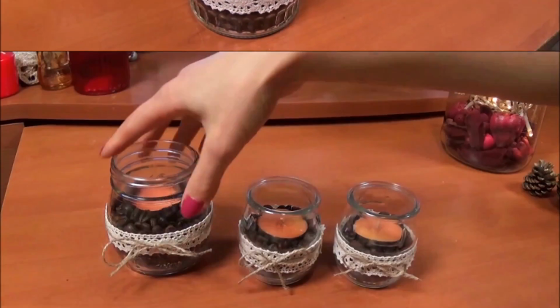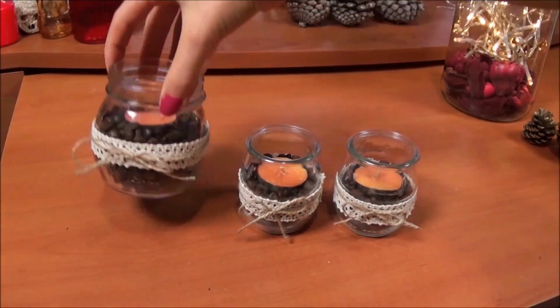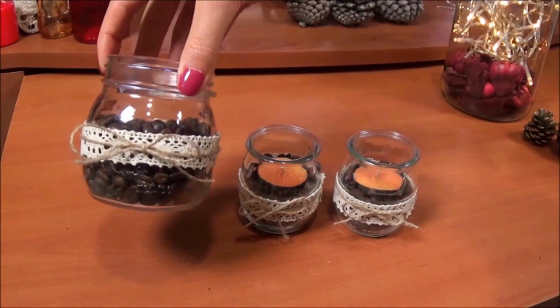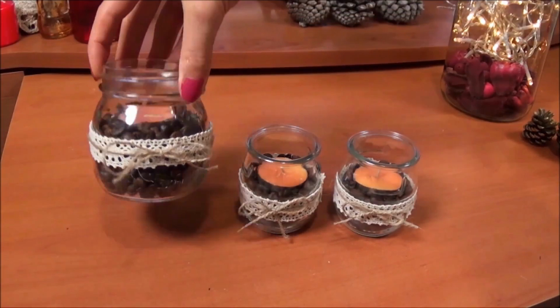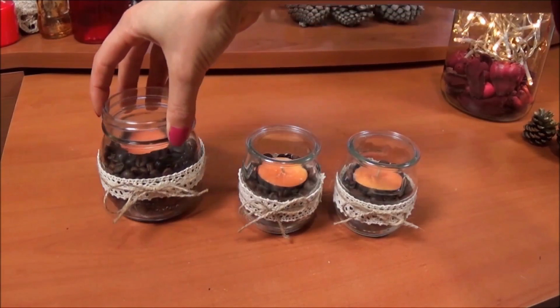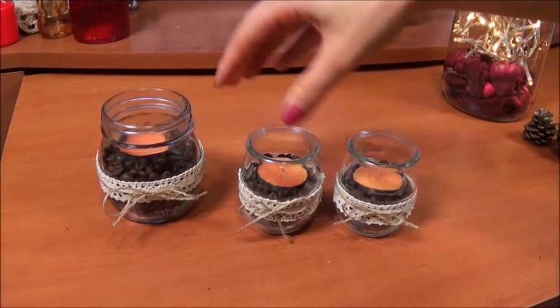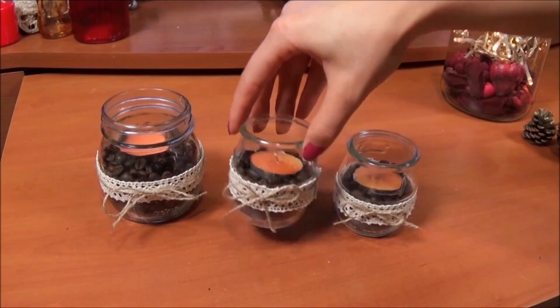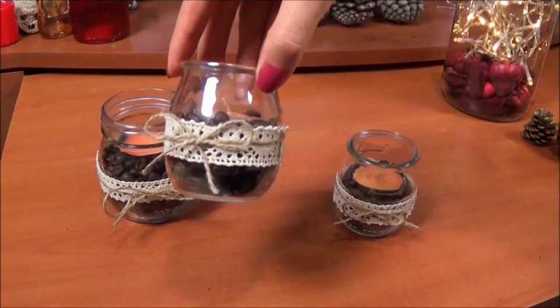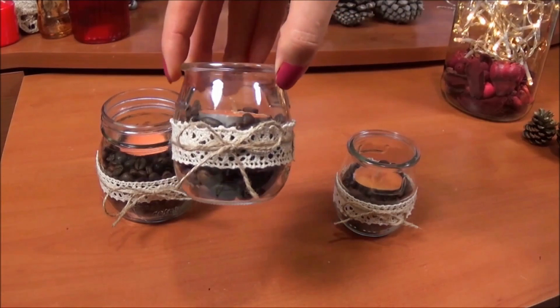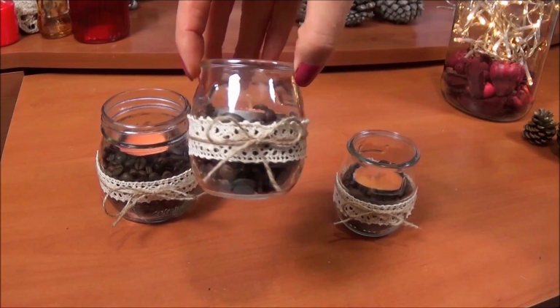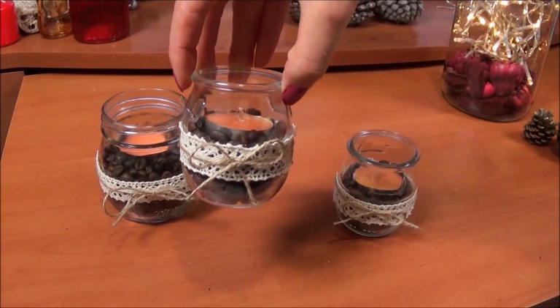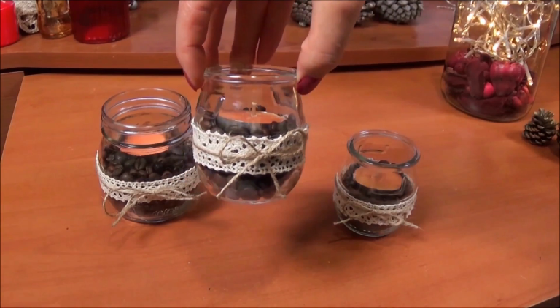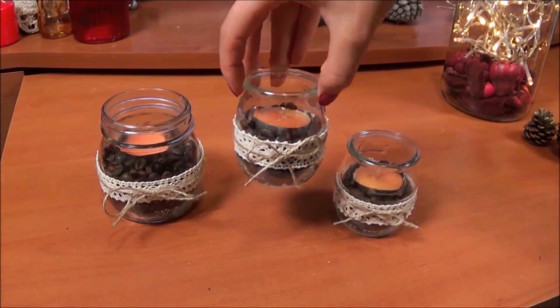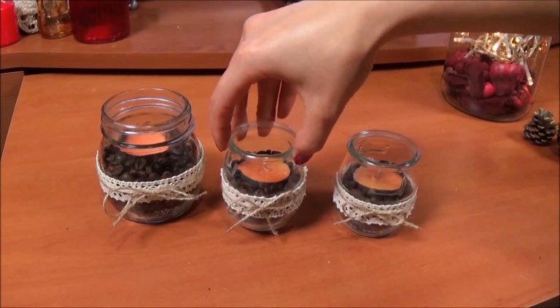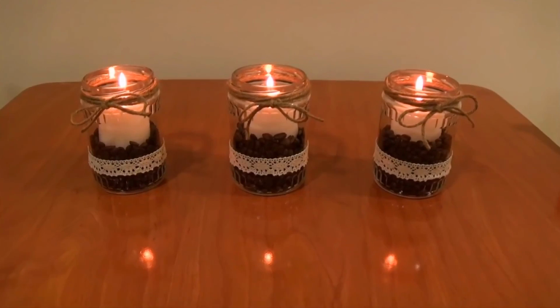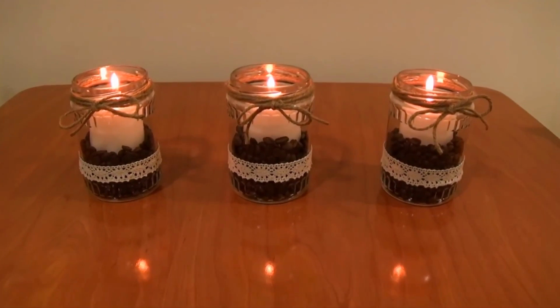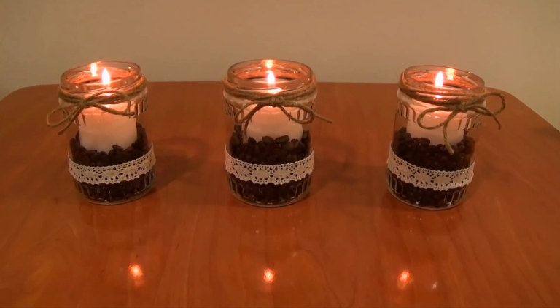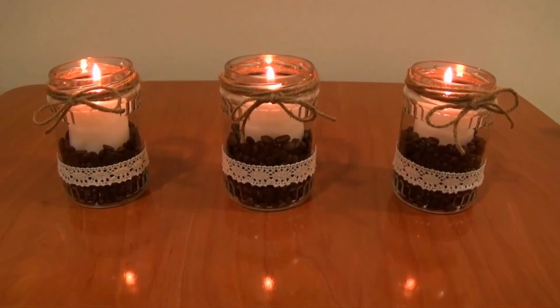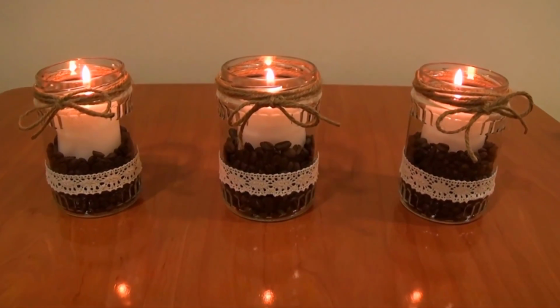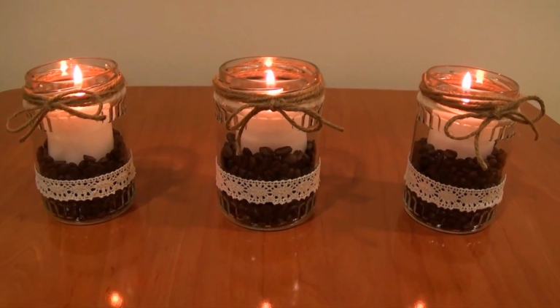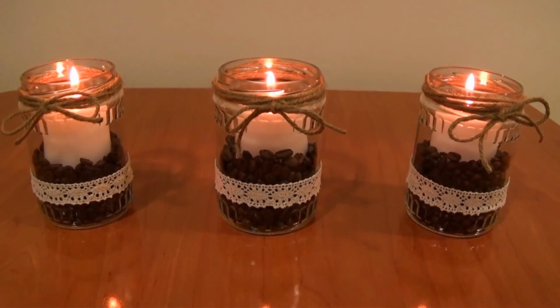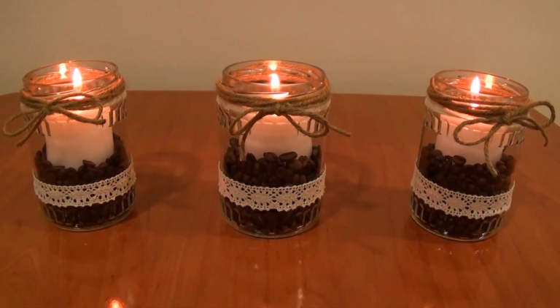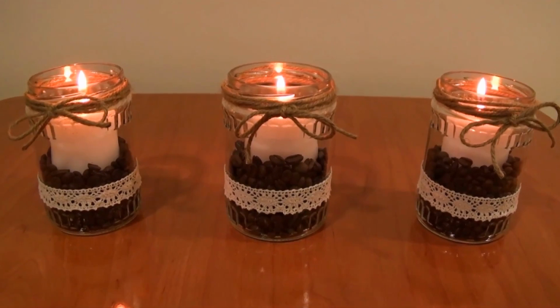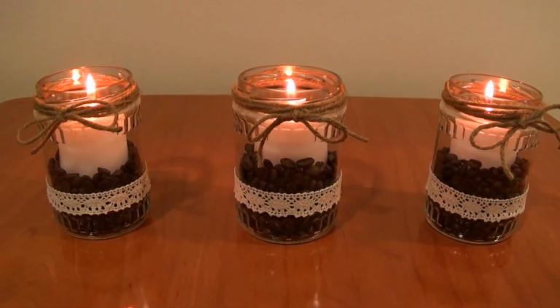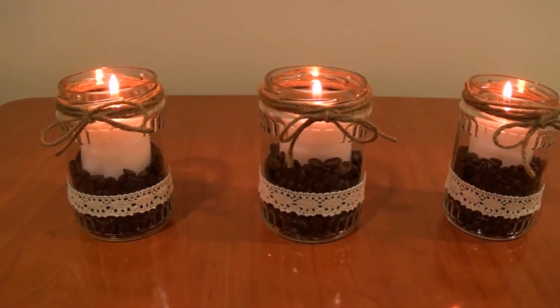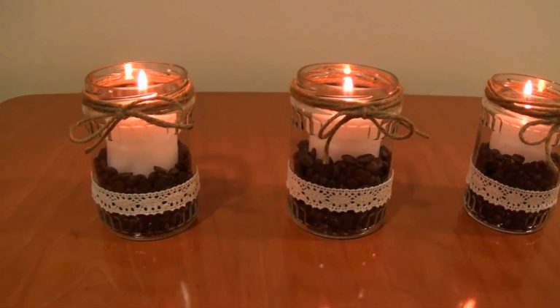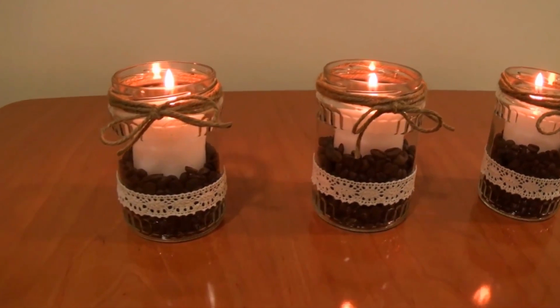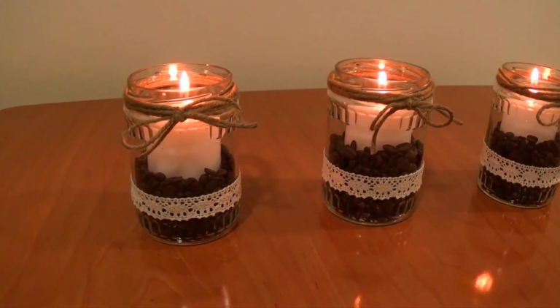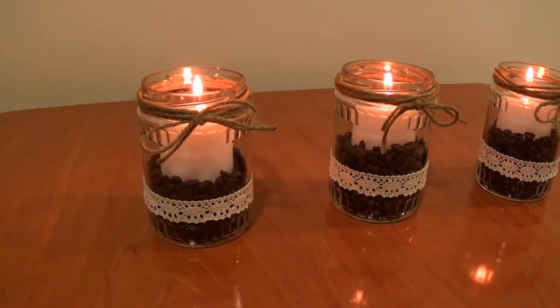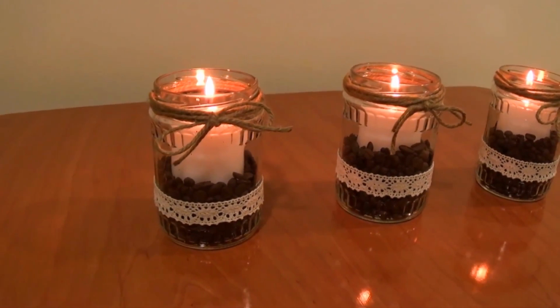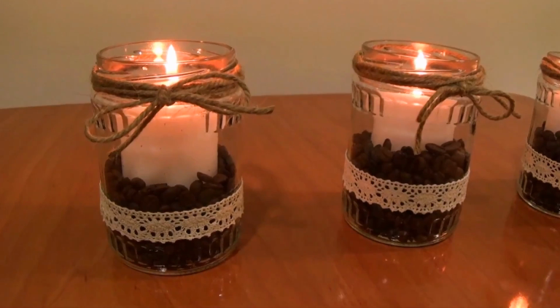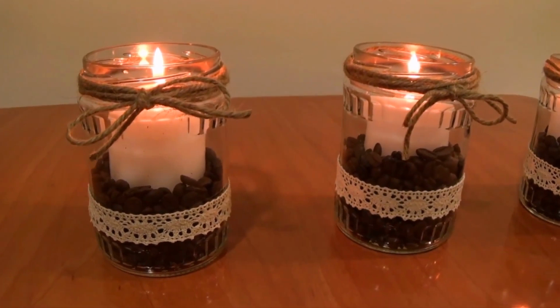I also made some with smaller jars — I think they turned out really beautiful and you can use them to decorate any place around the house.